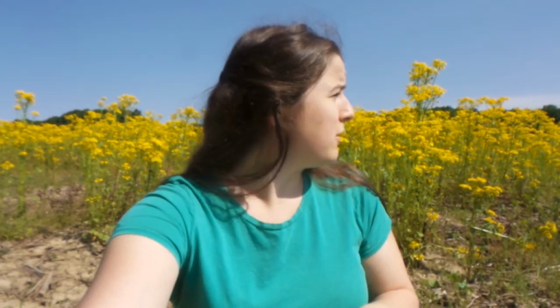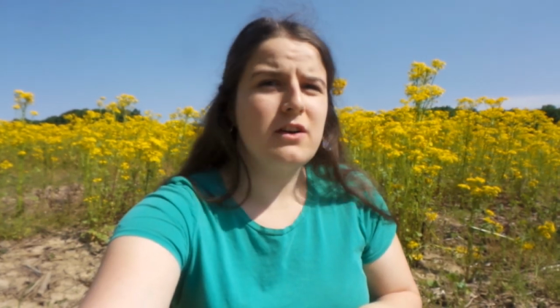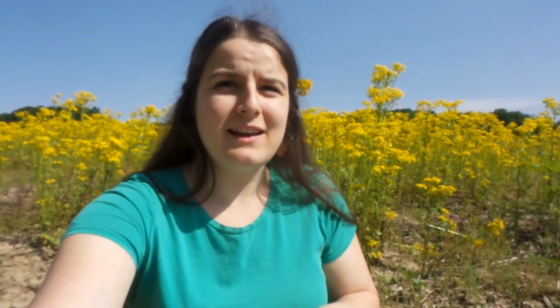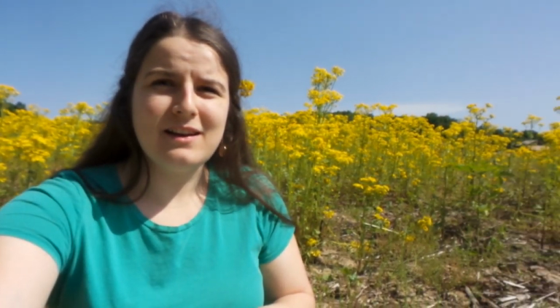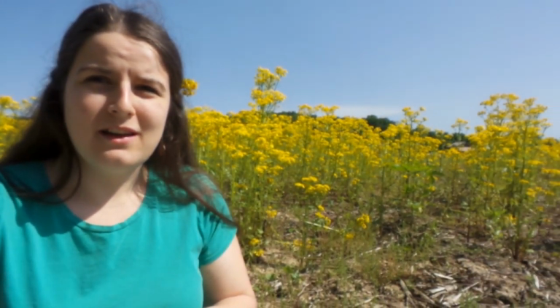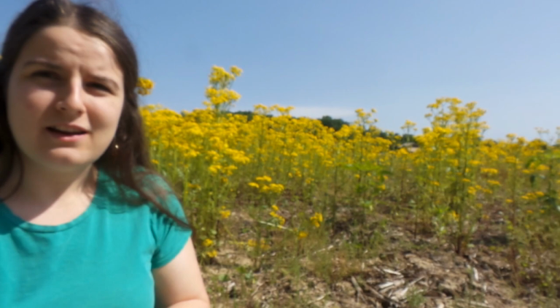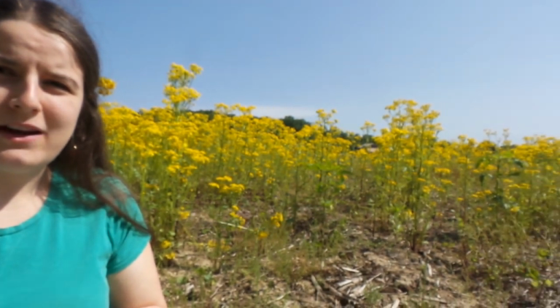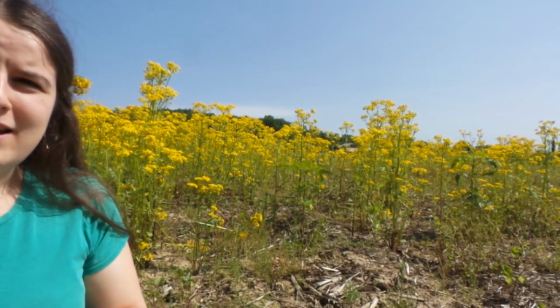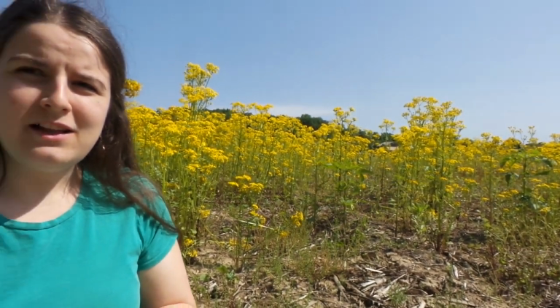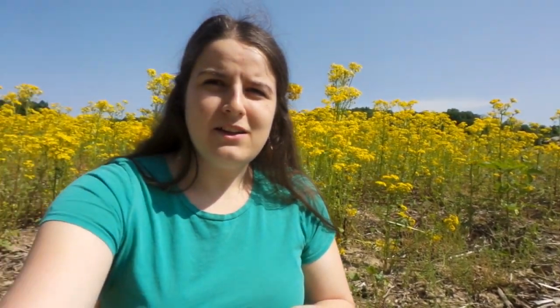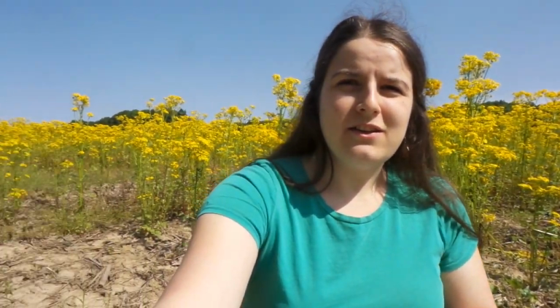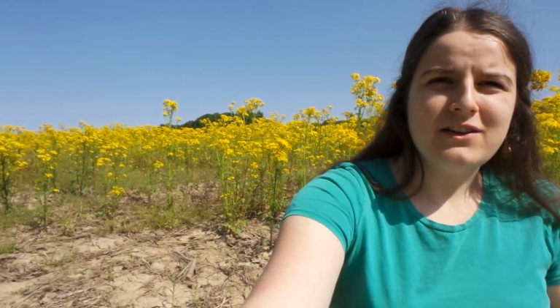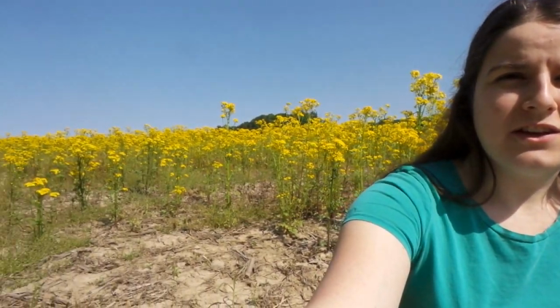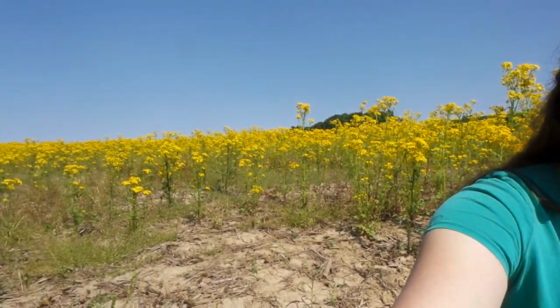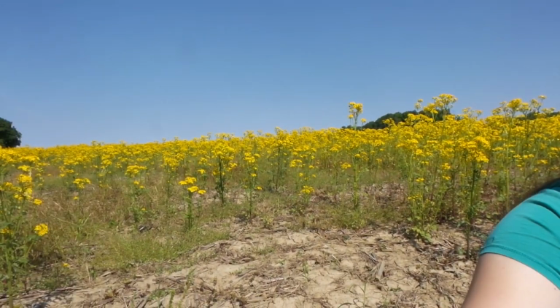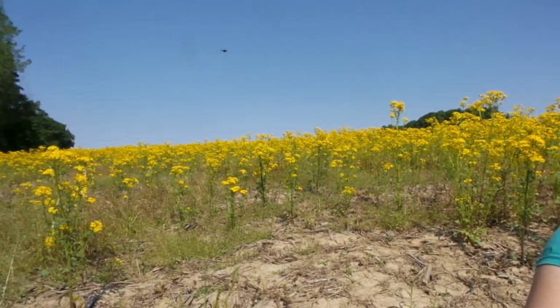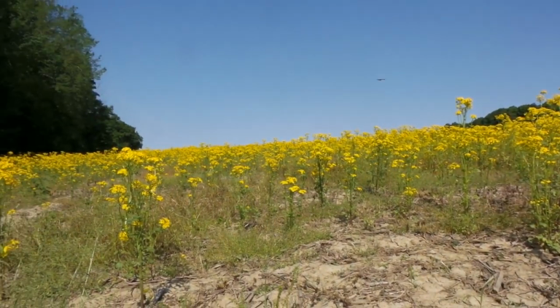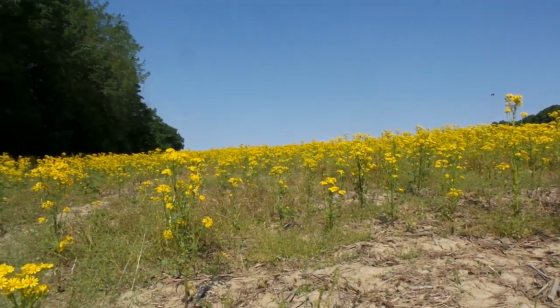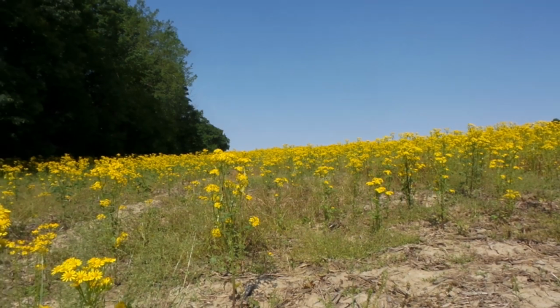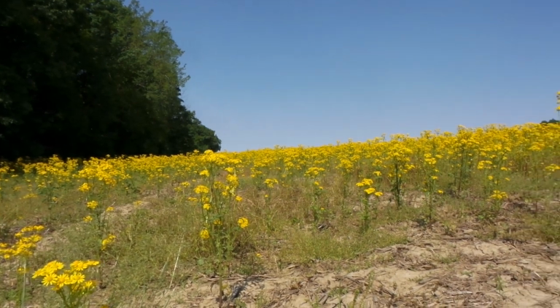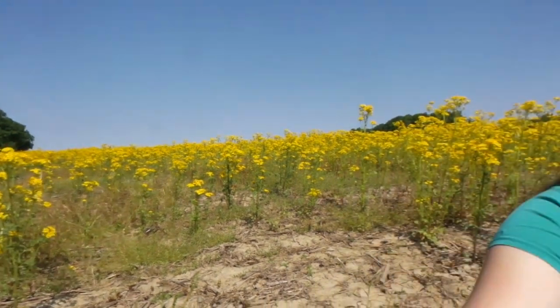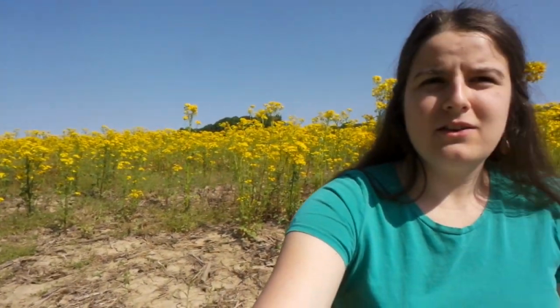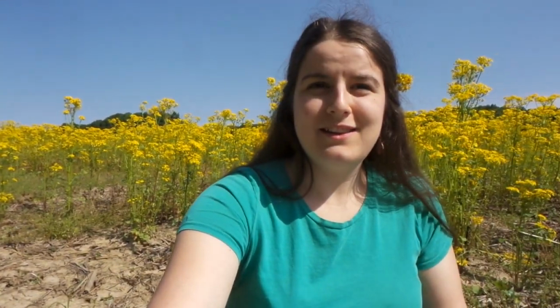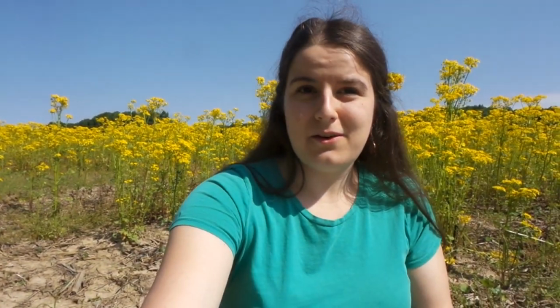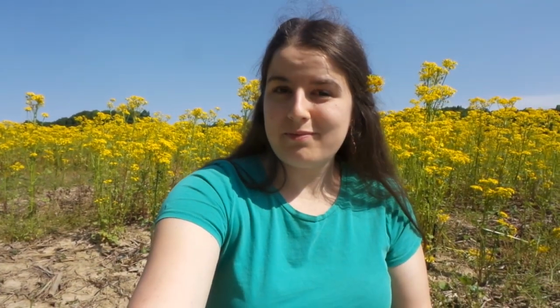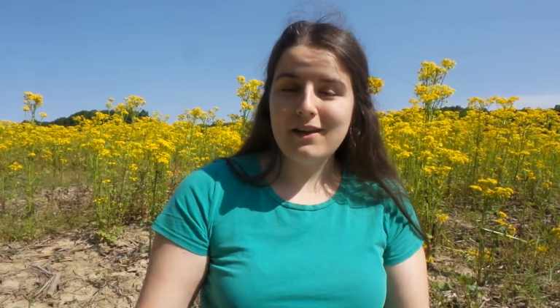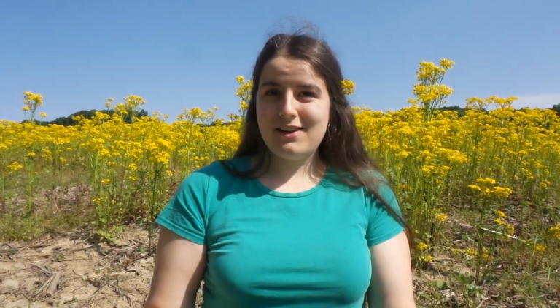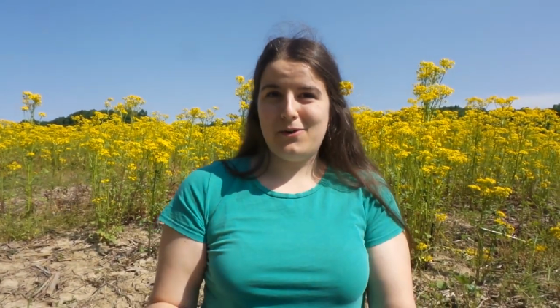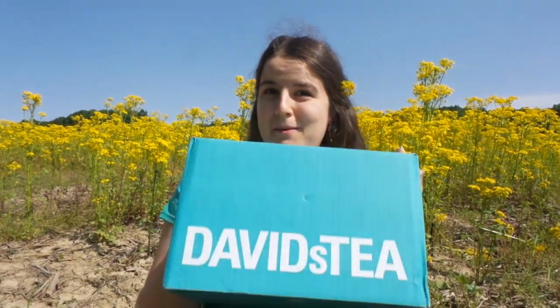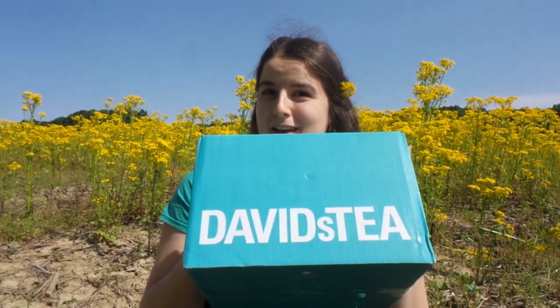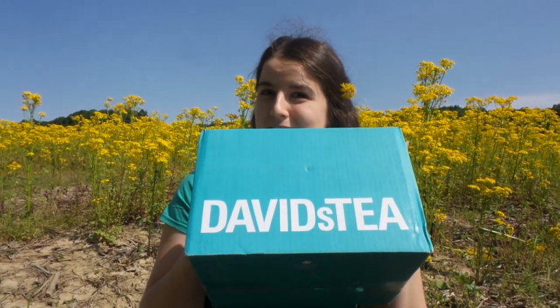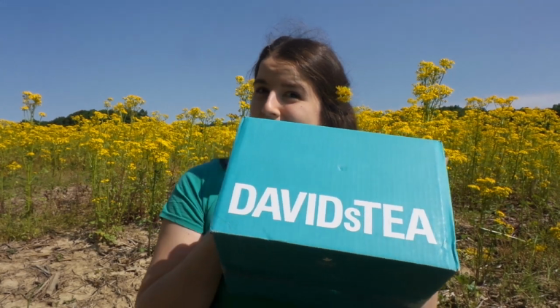I mean for as far as I can see — look at that, we got yellow all the way over to the woods. It's yellow, so definitely cool.